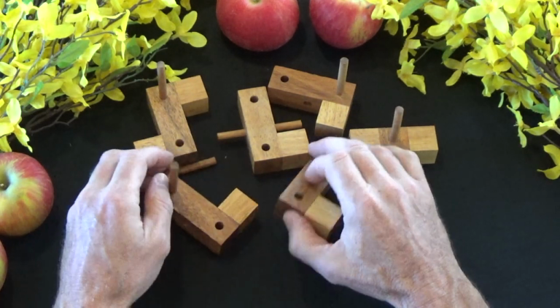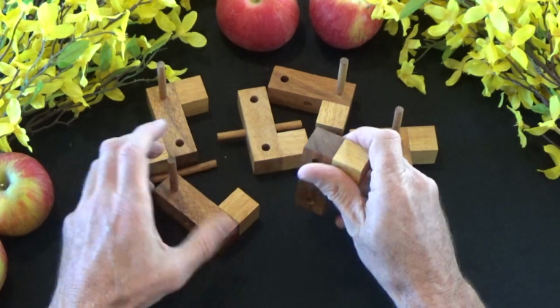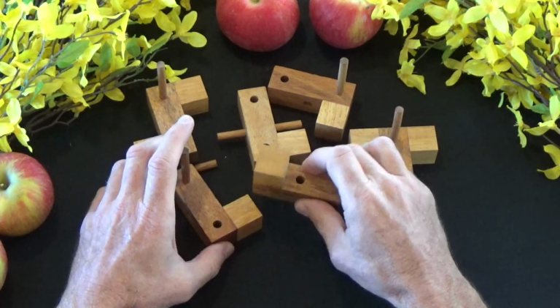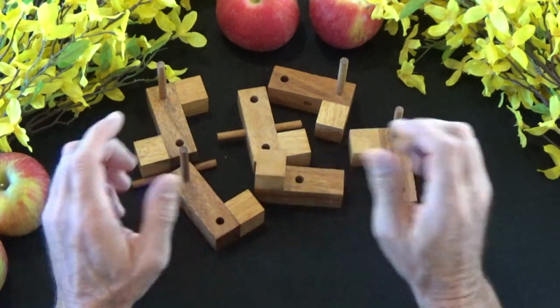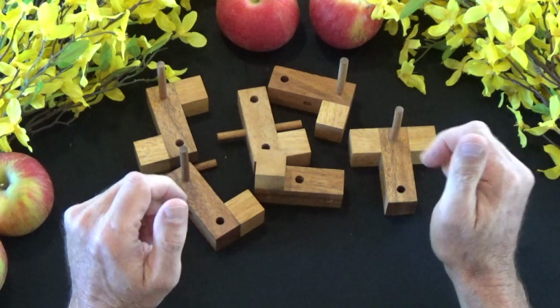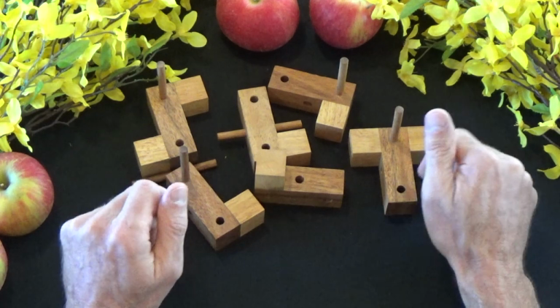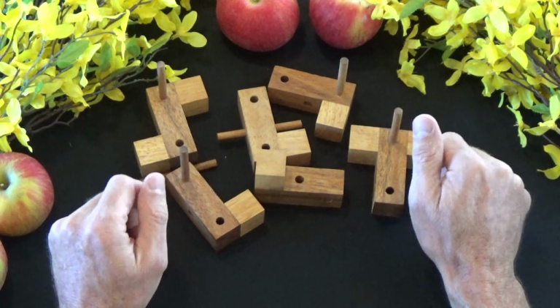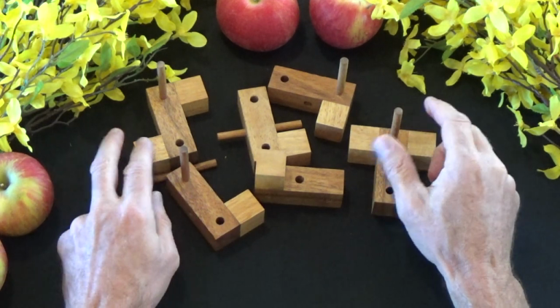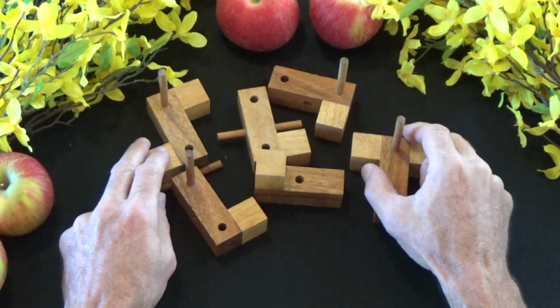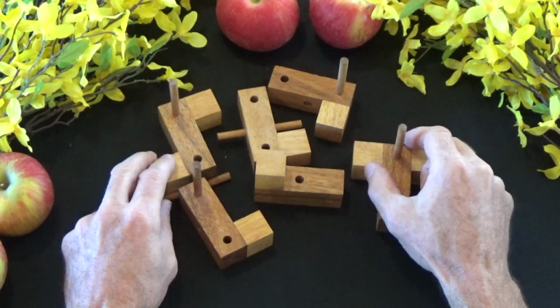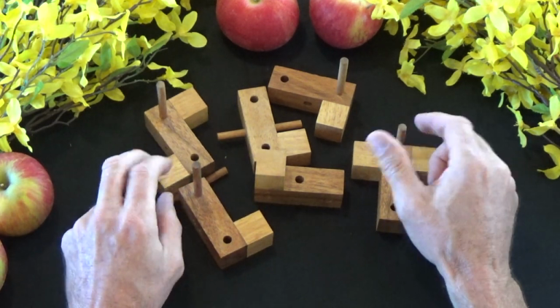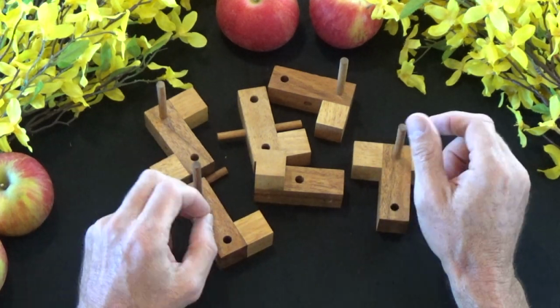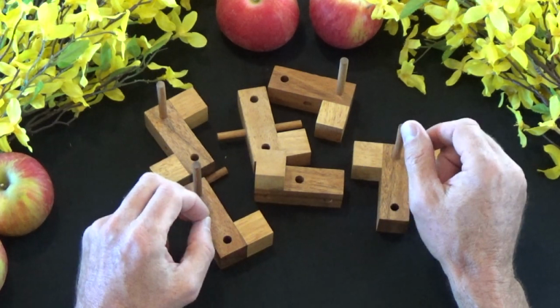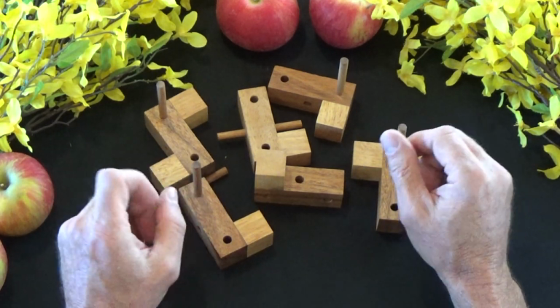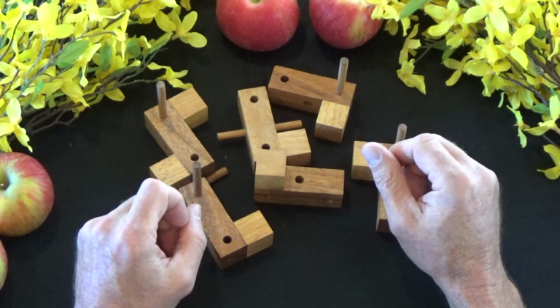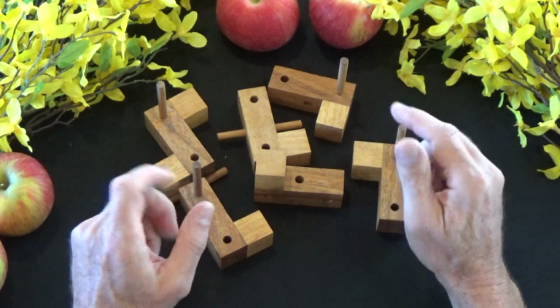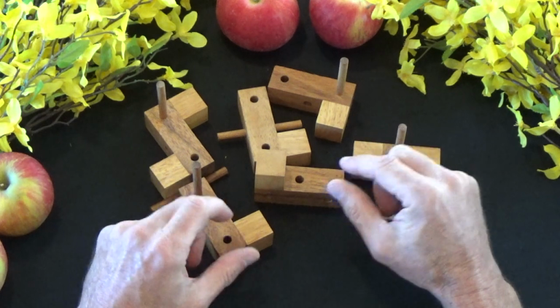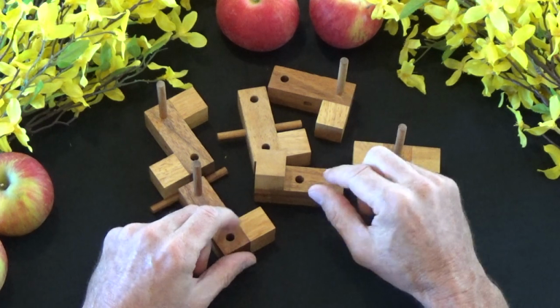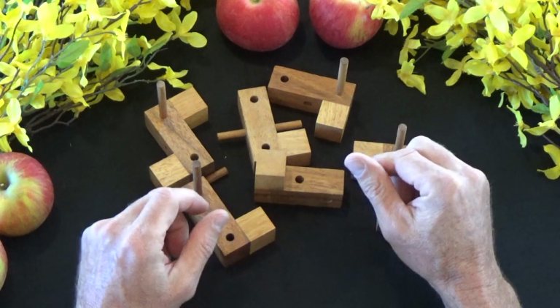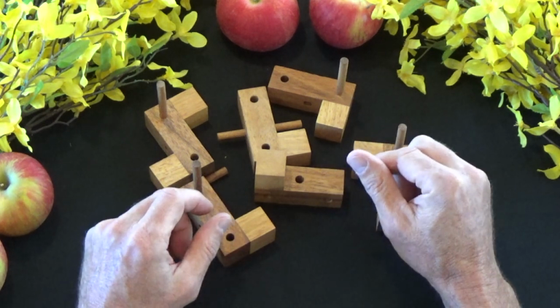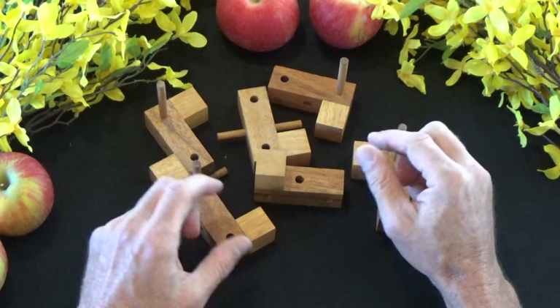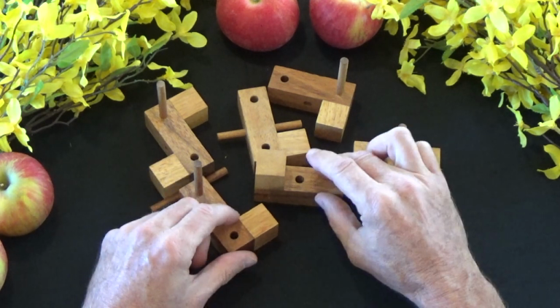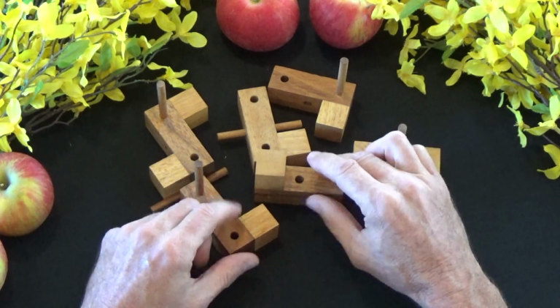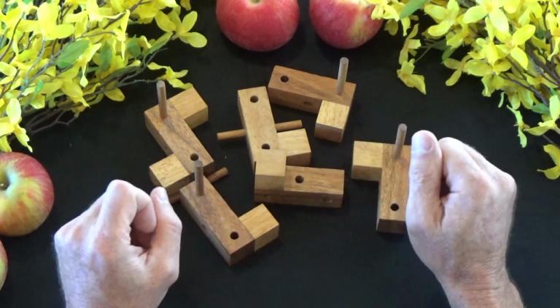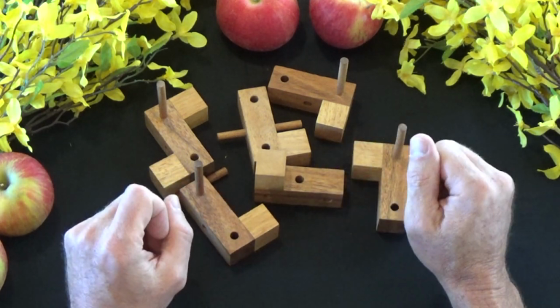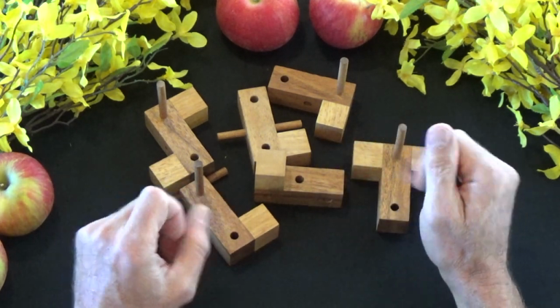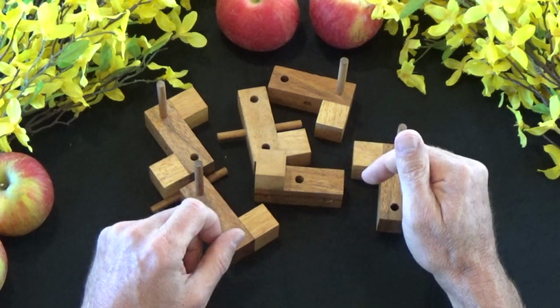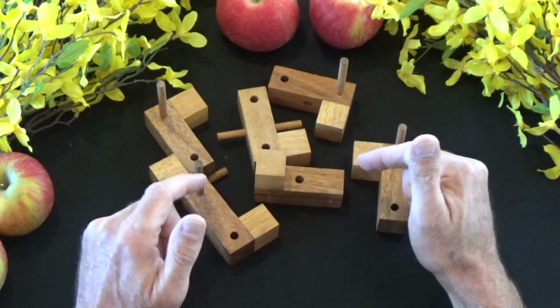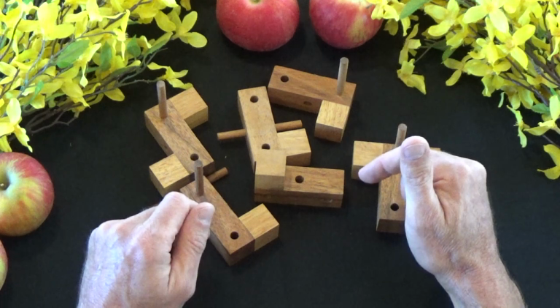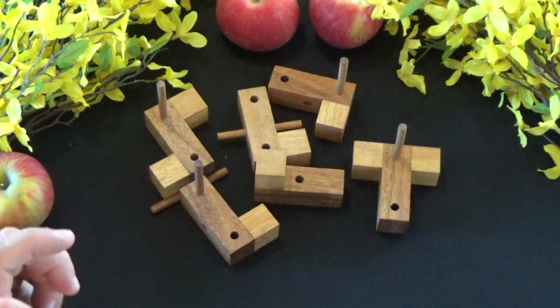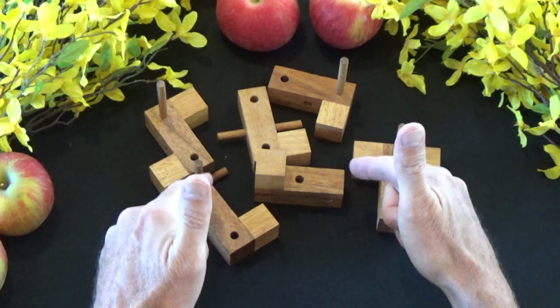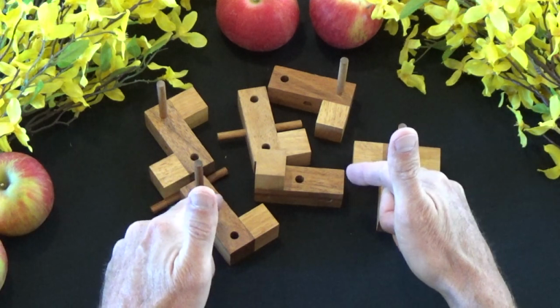I am going to show you the solution to this puzzle. As always, if you don't want to see the solution then I encourage you to turn off the video now. I thank you for watching. But if you would like to see the solution, hang in there because here it comes.